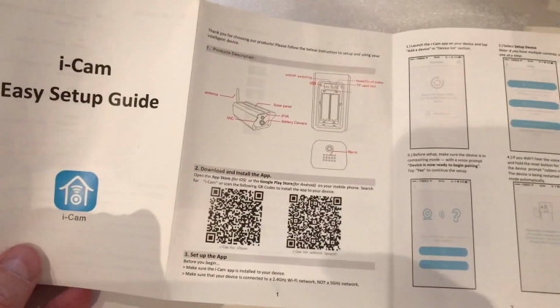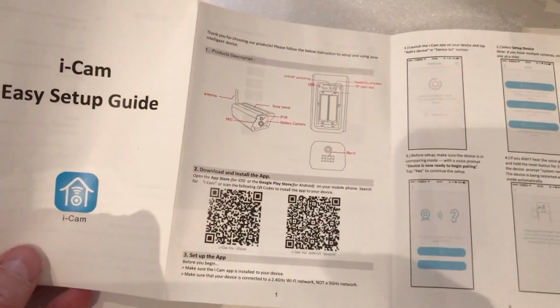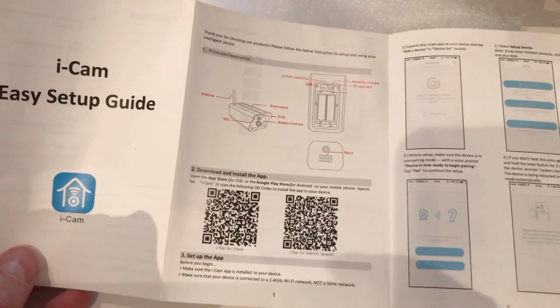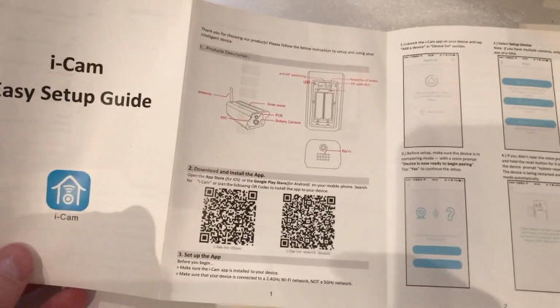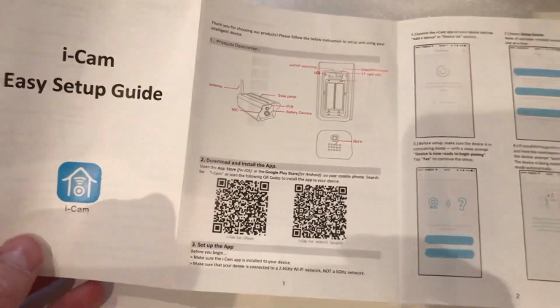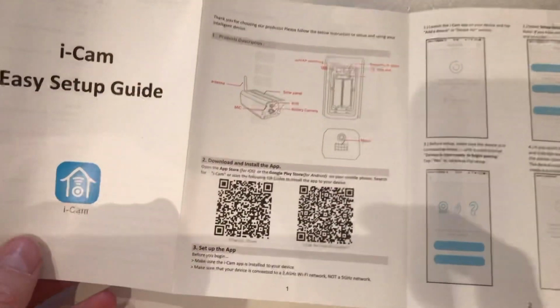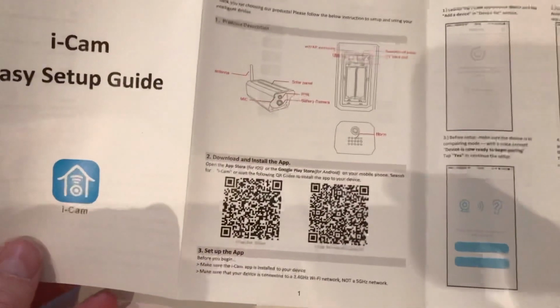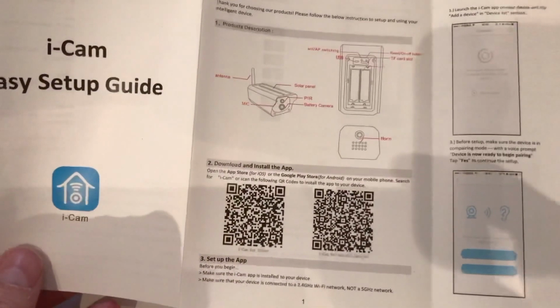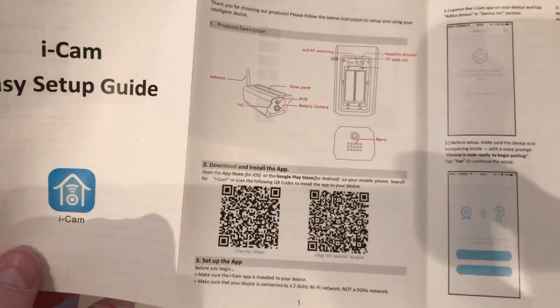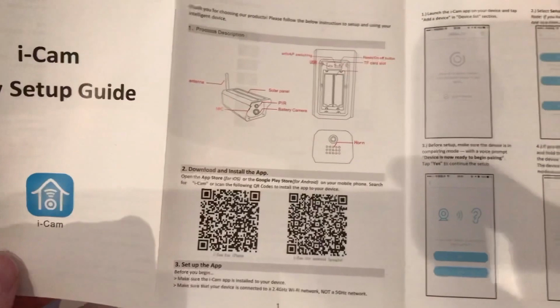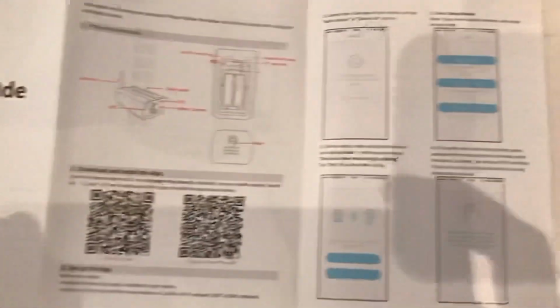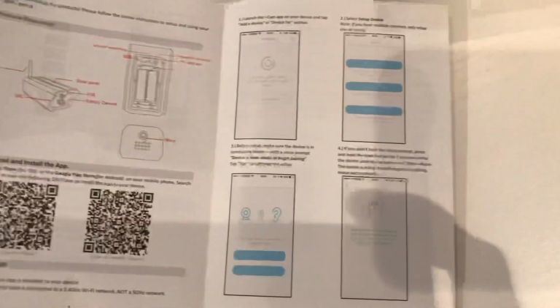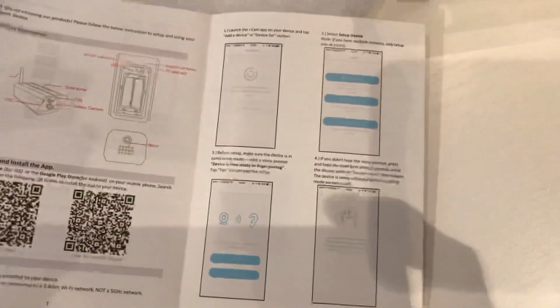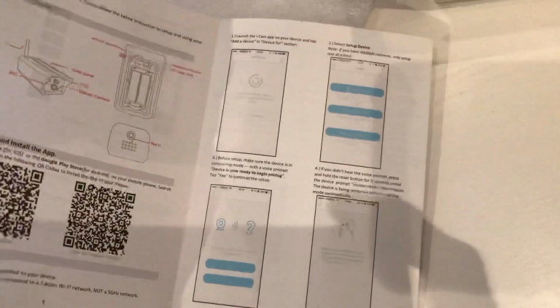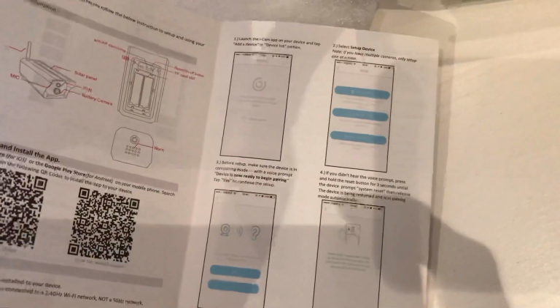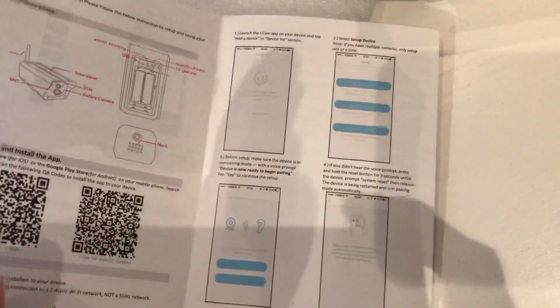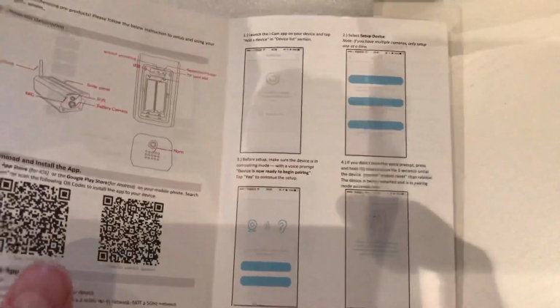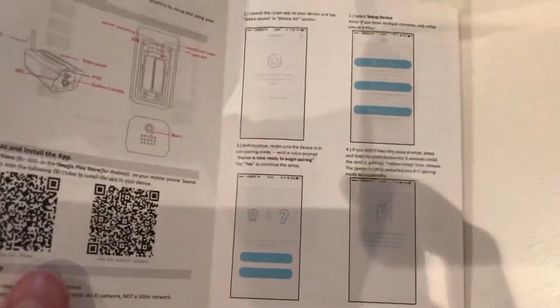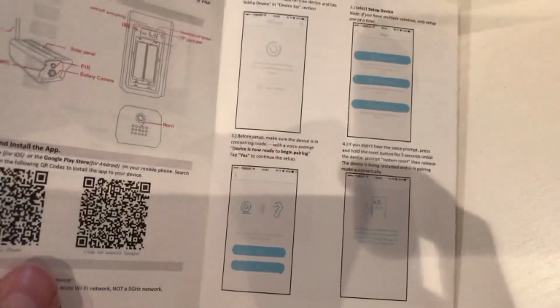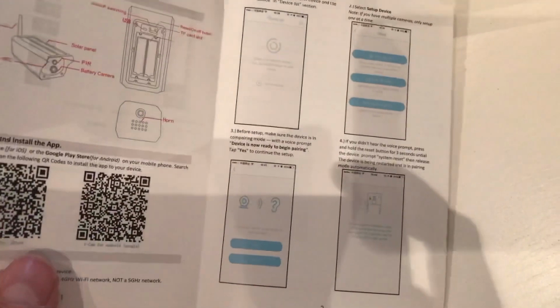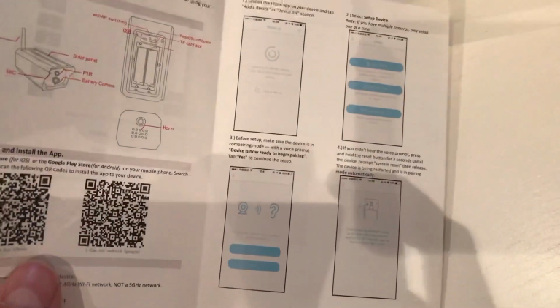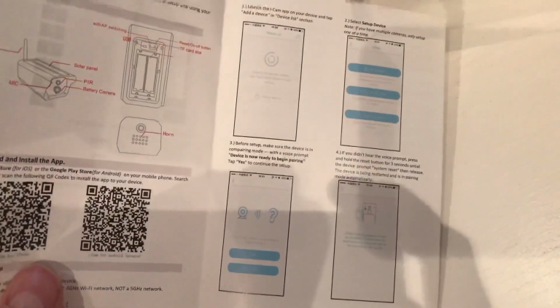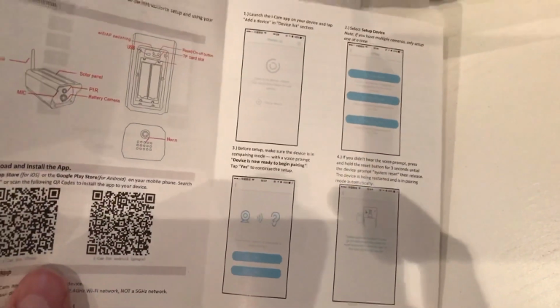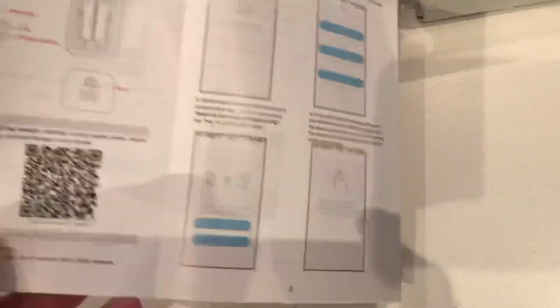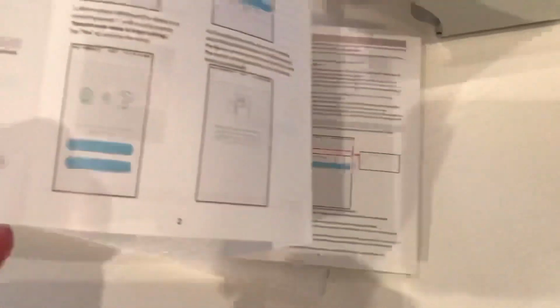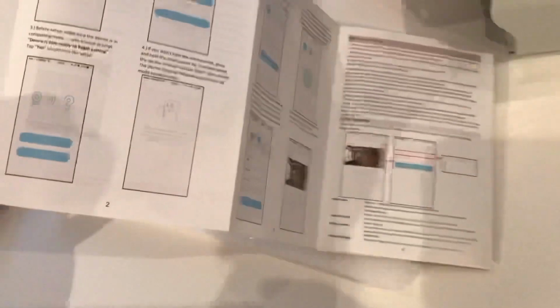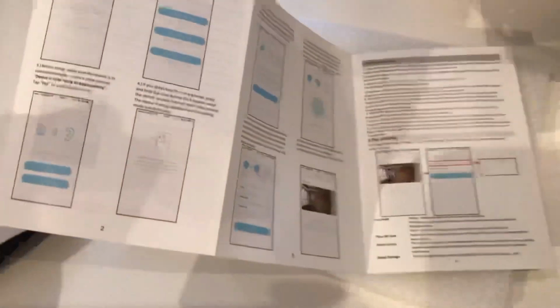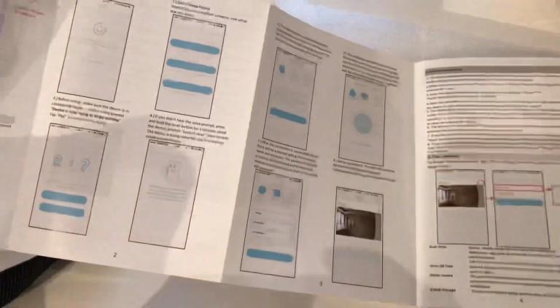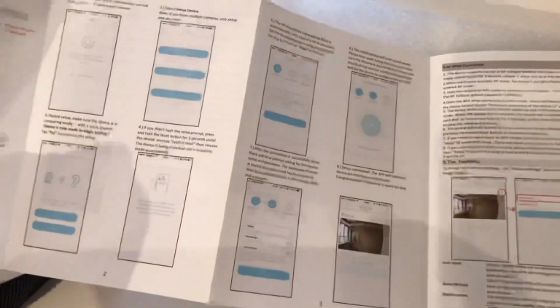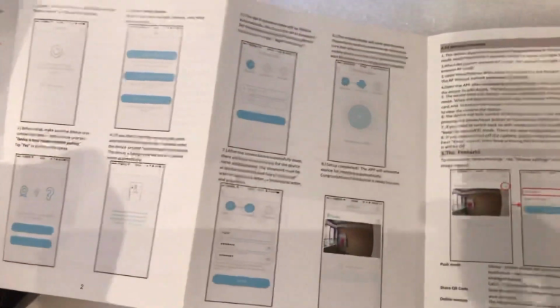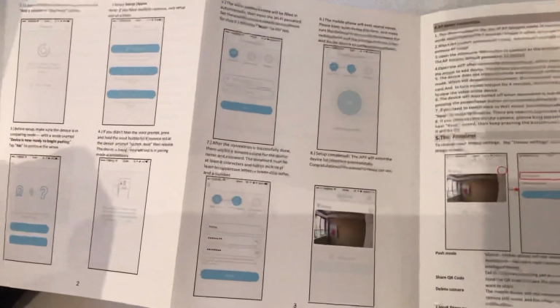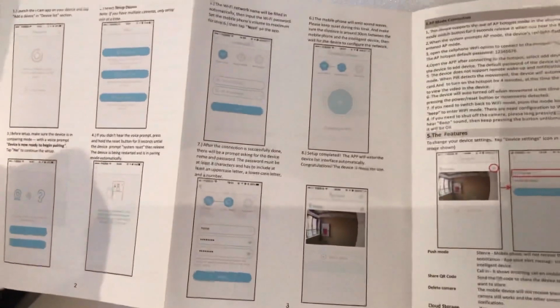It also comes with a manual showing you how to scan a QR code, download the app, and follow the setup step-by-step — which we're going to go through anyway.